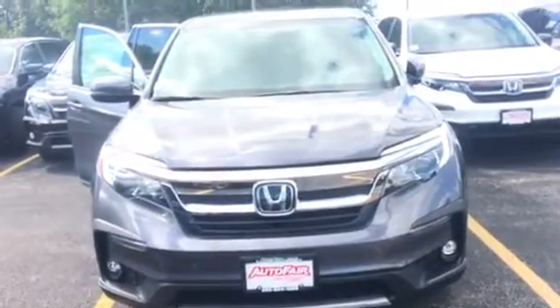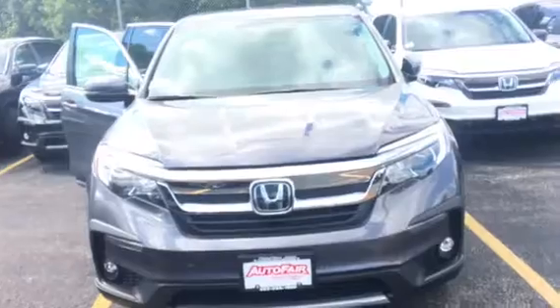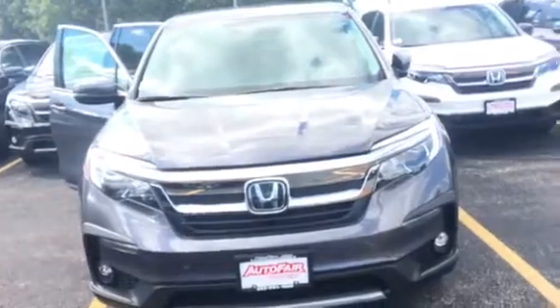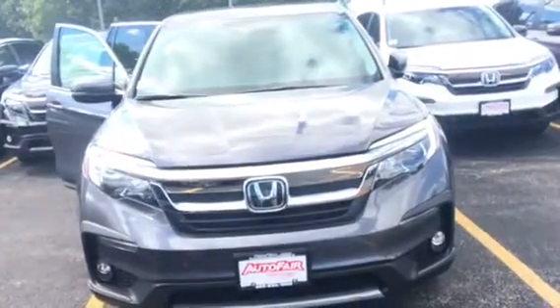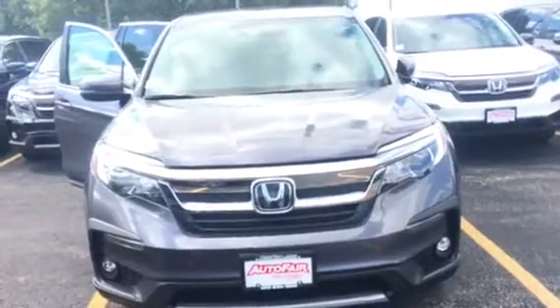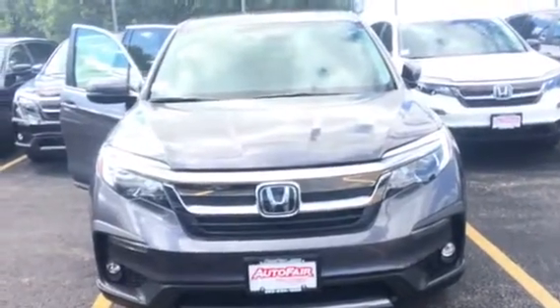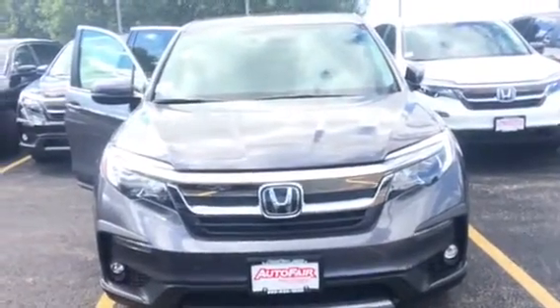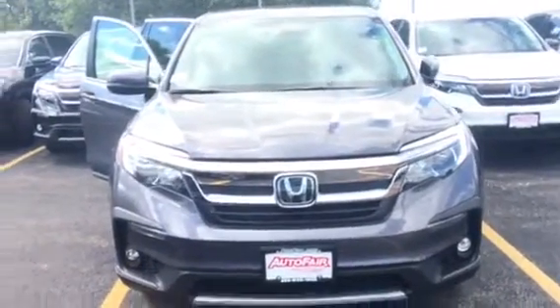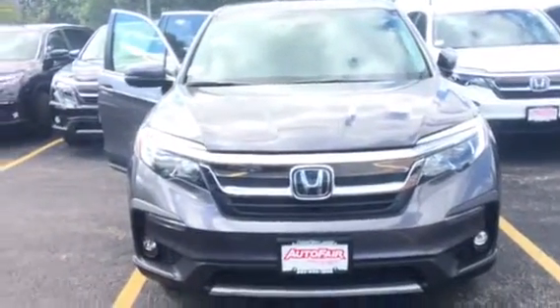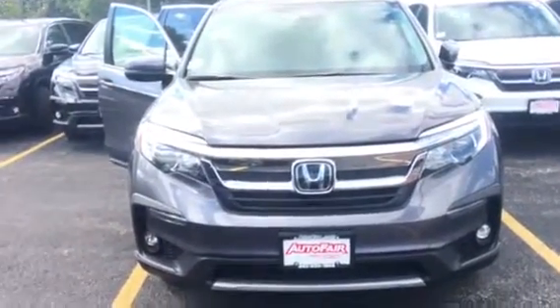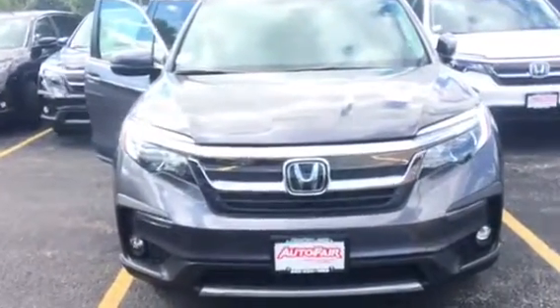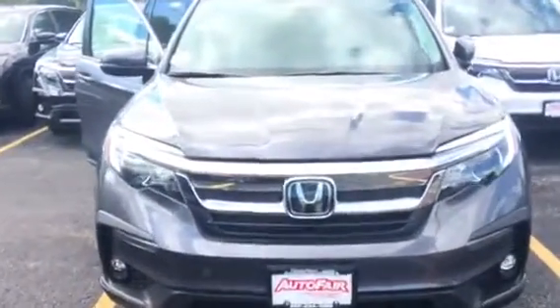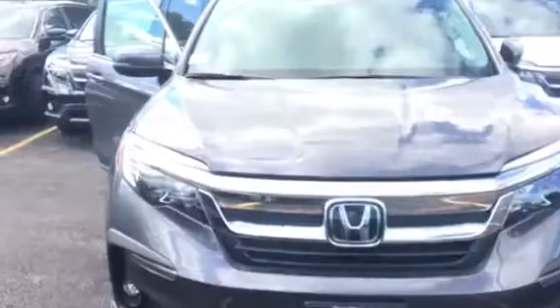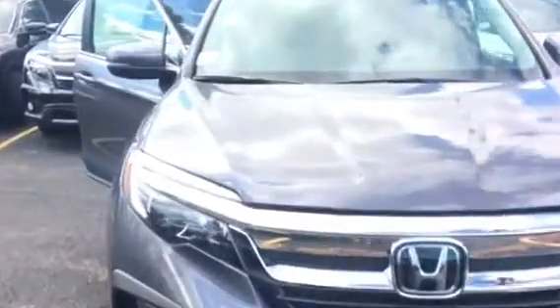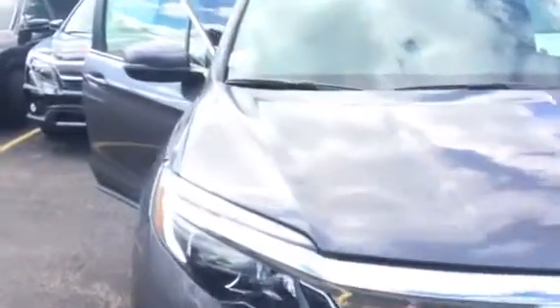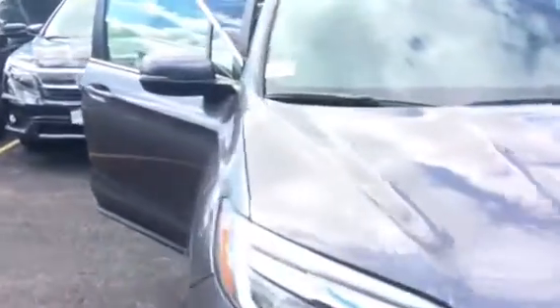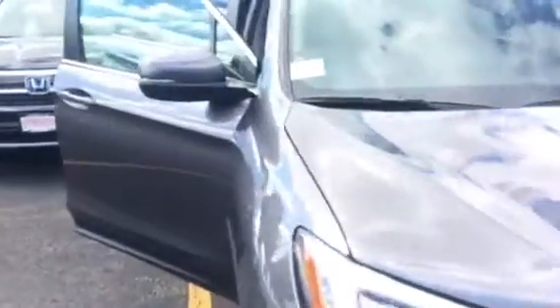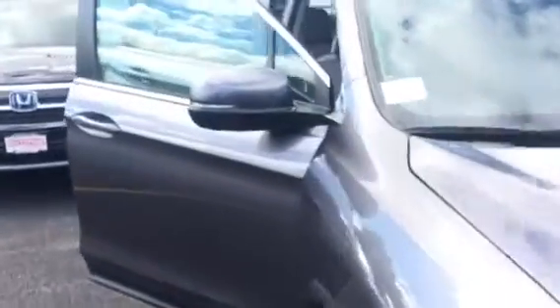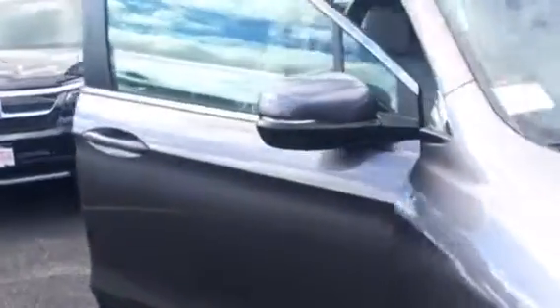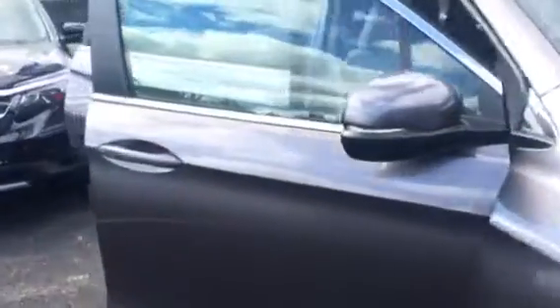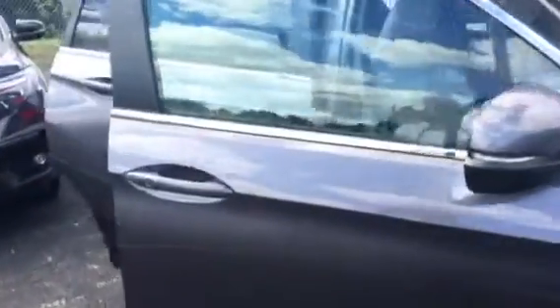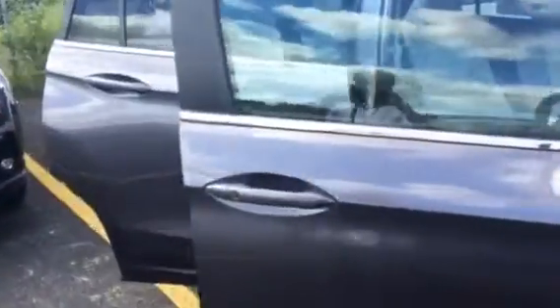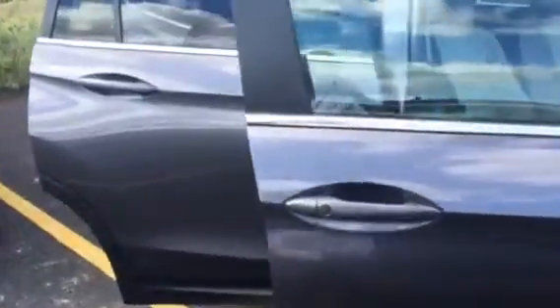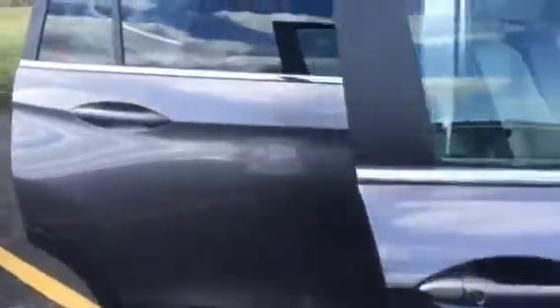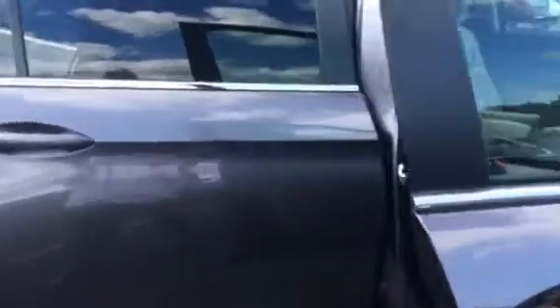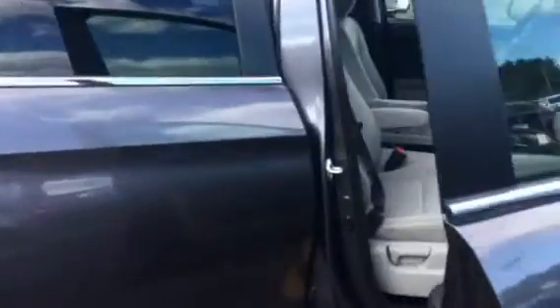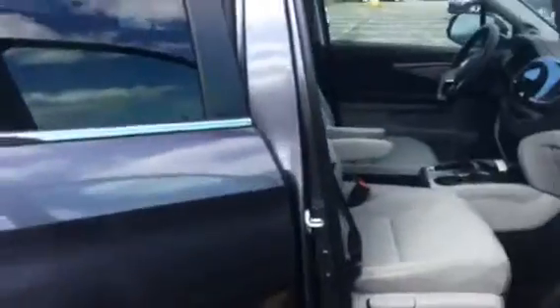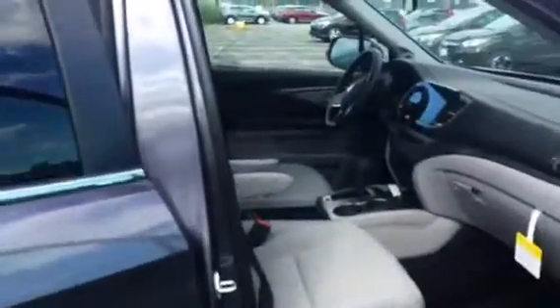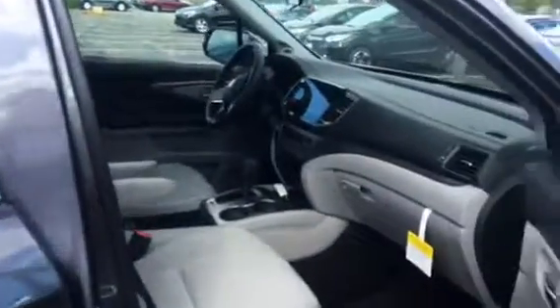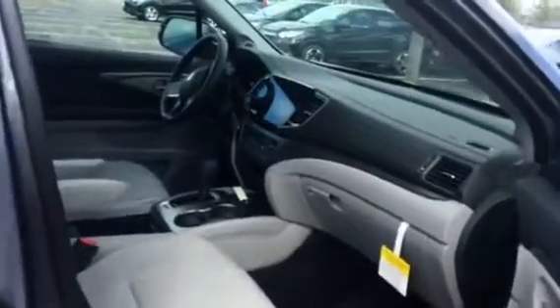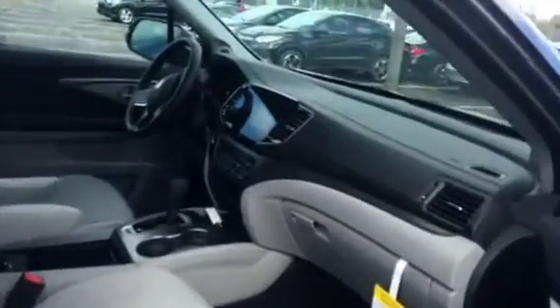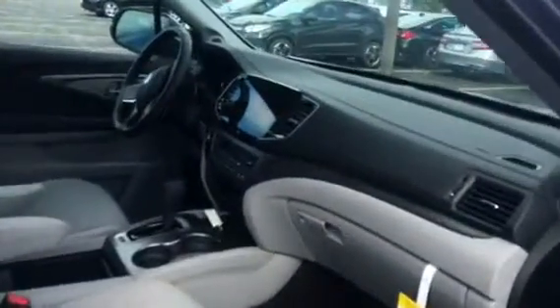As you can see, it does have the daylight running lights. It also has fog lights. This vehicle does come equipped with all the Honda Sensing, so you have the lane keeping assist, adaptive cruise control, lane departure, and blind spot.